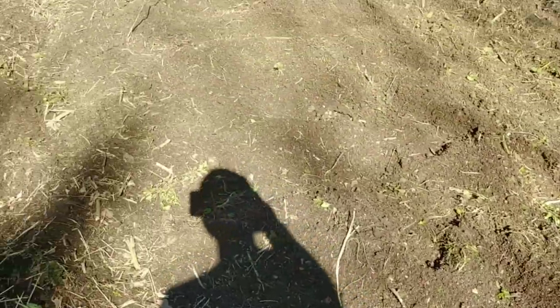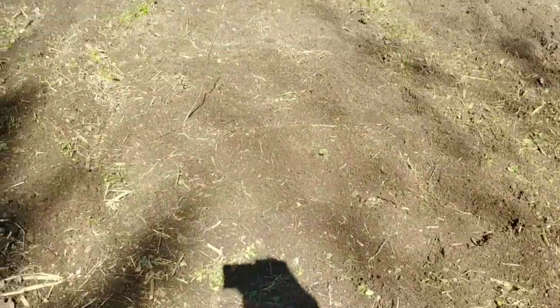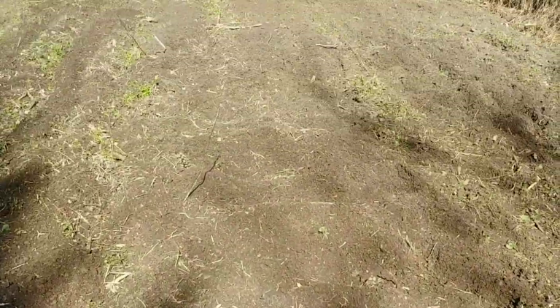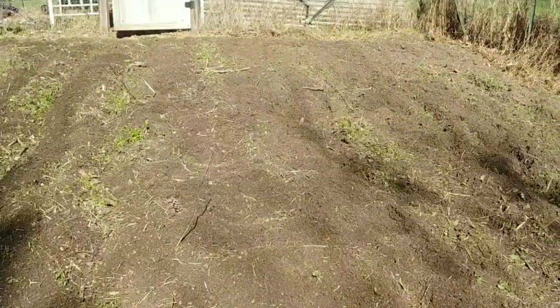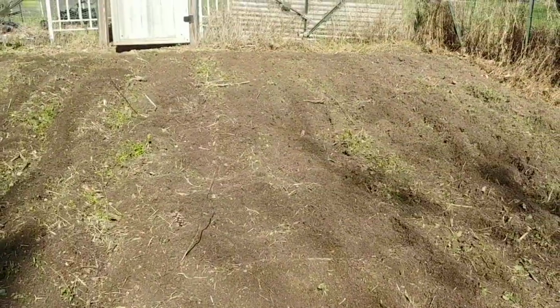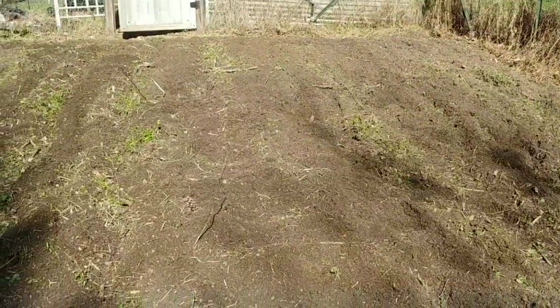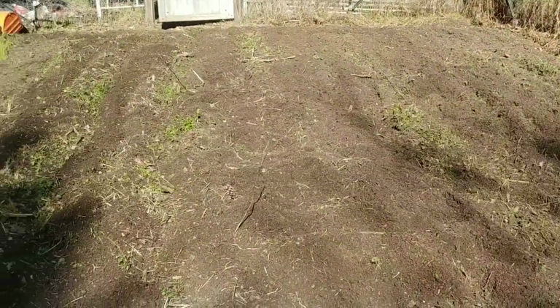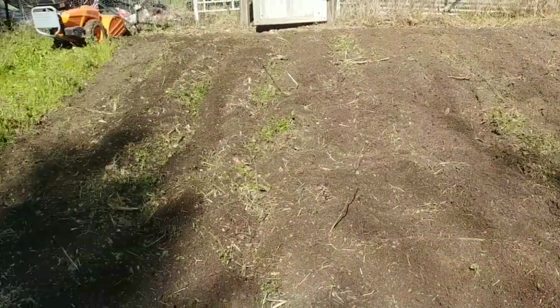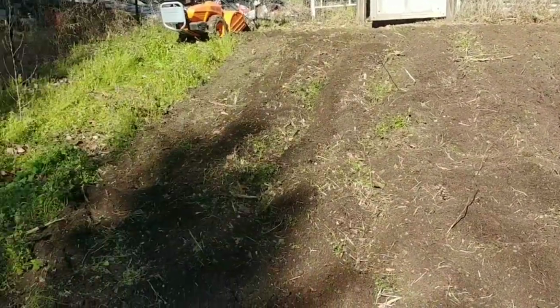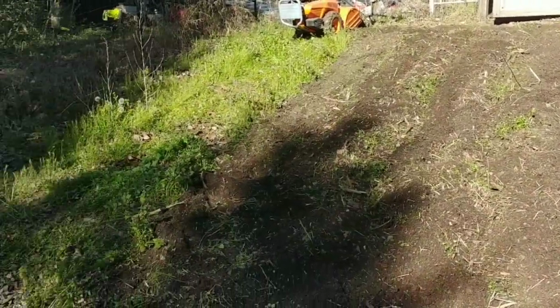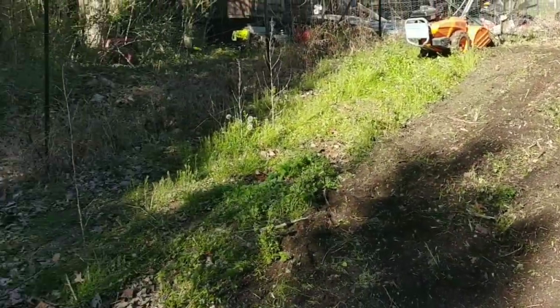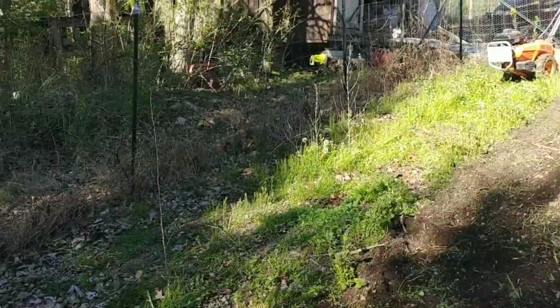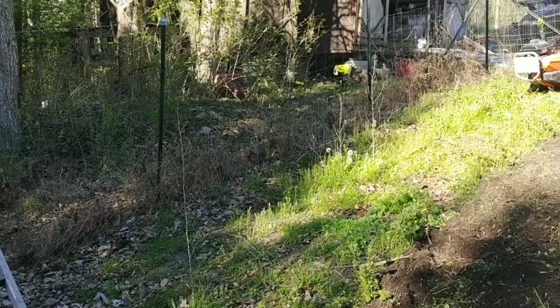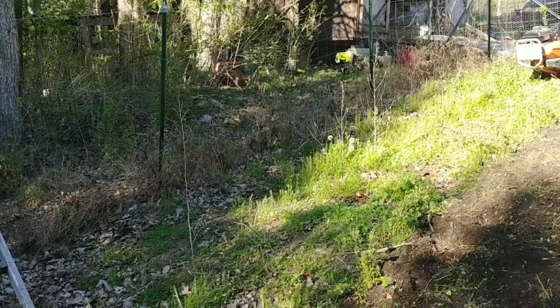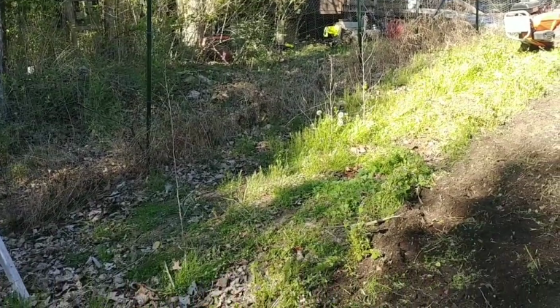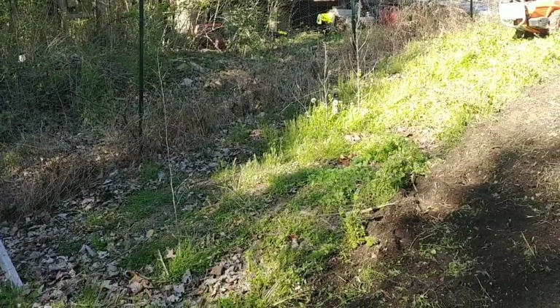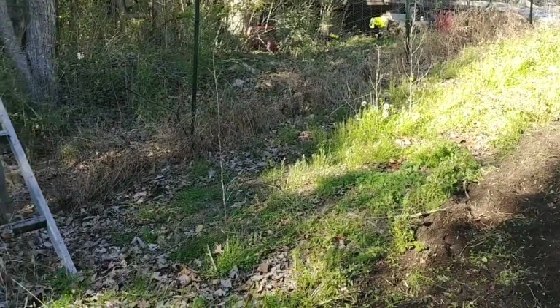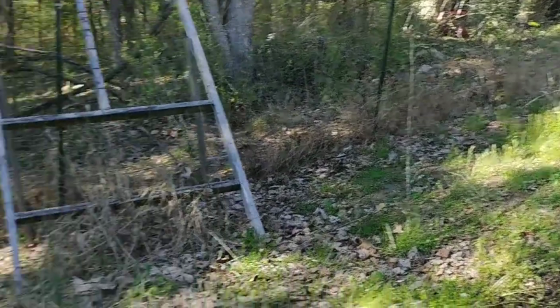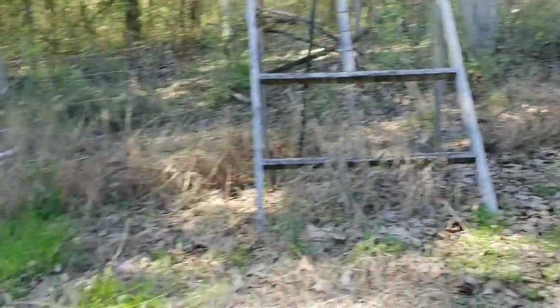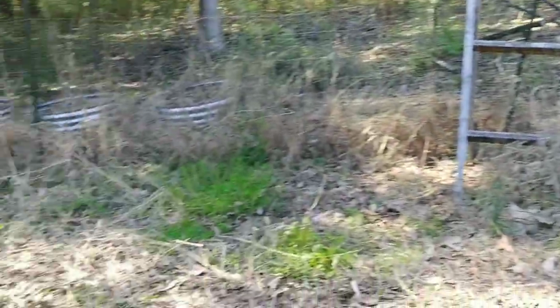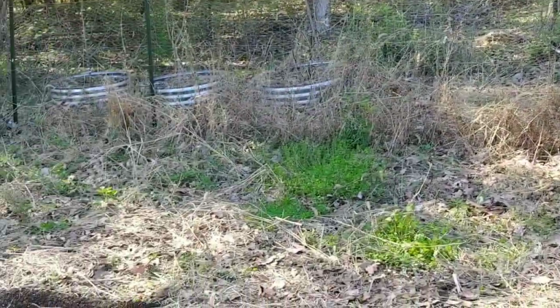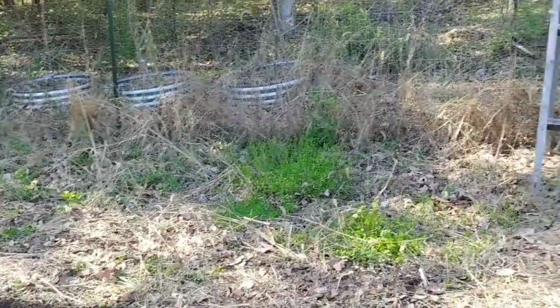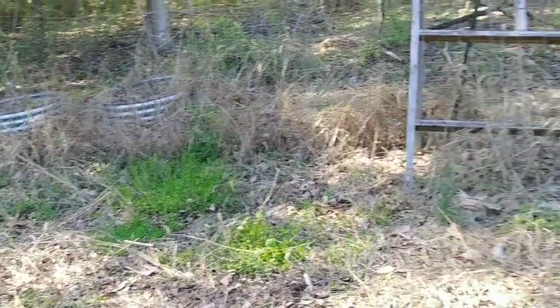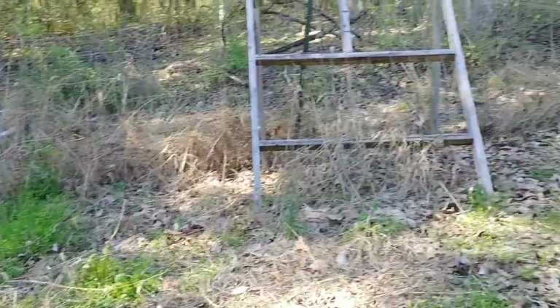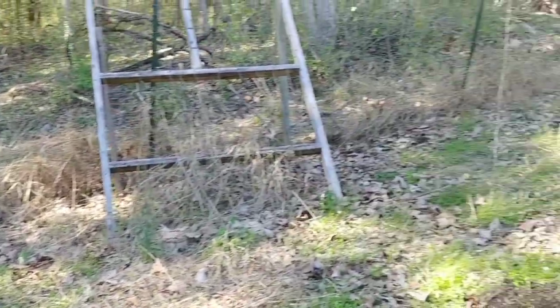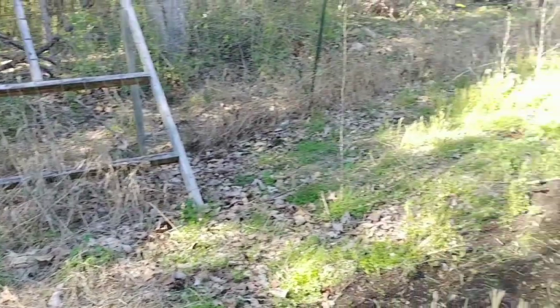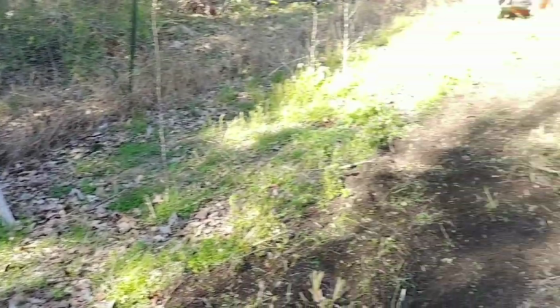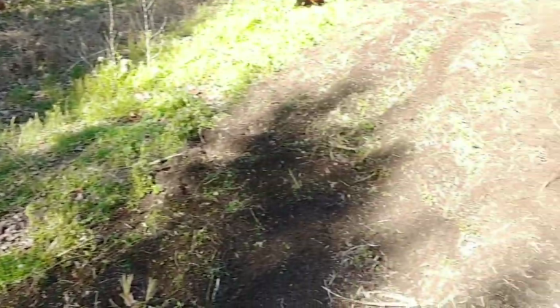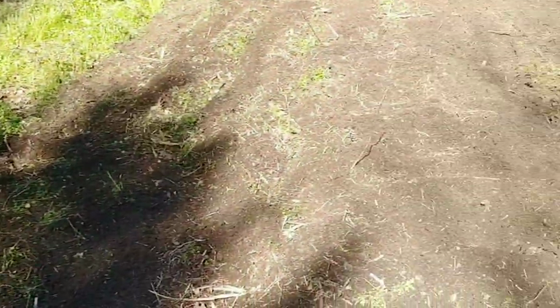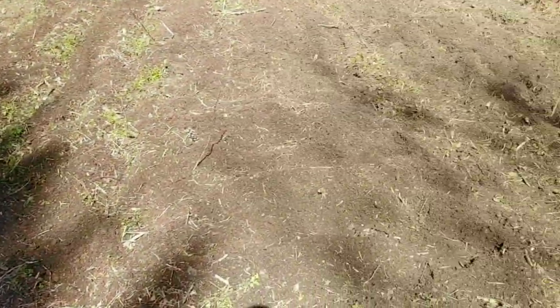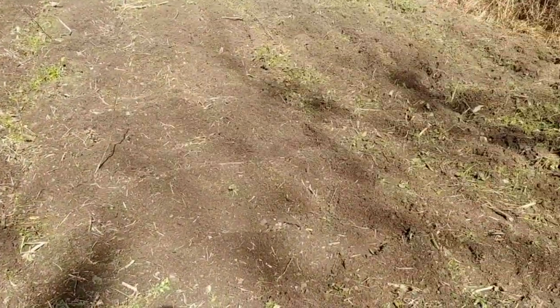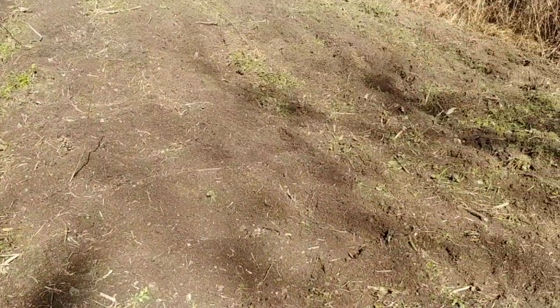This garden is always fun because it's on a hill. Can you see? Can you tell the angle of the hill? I need to buy some flat land somewhere — it's ridiculous.